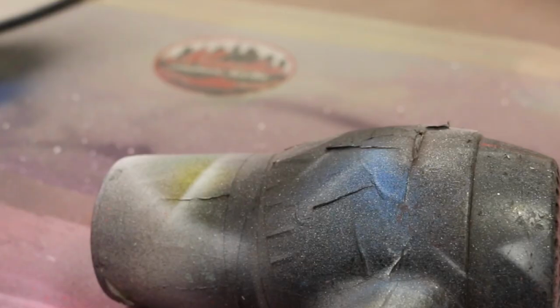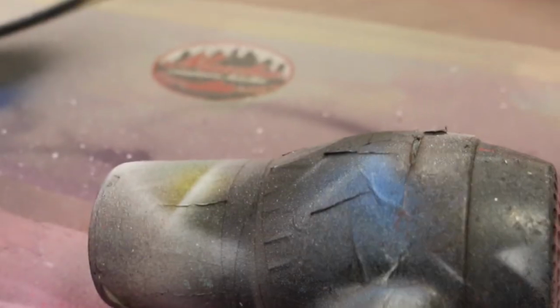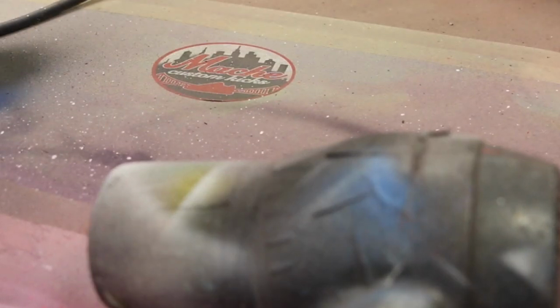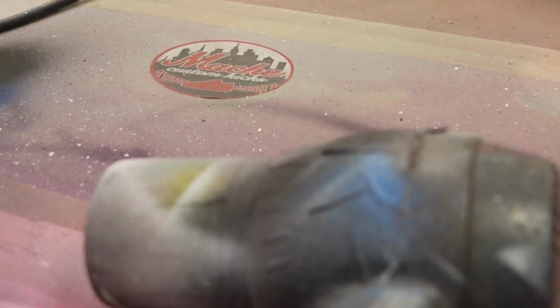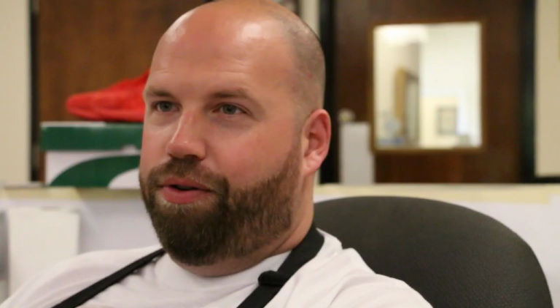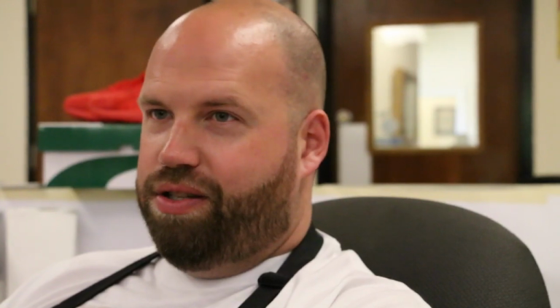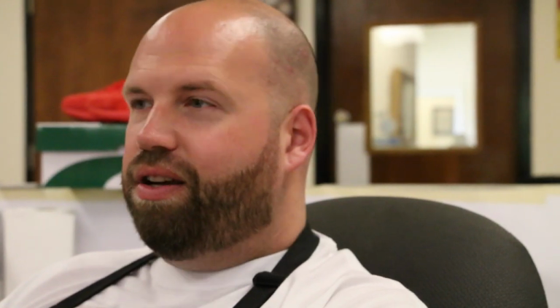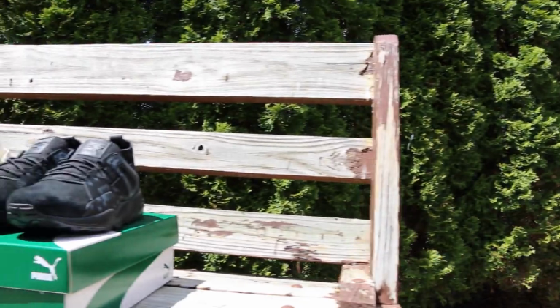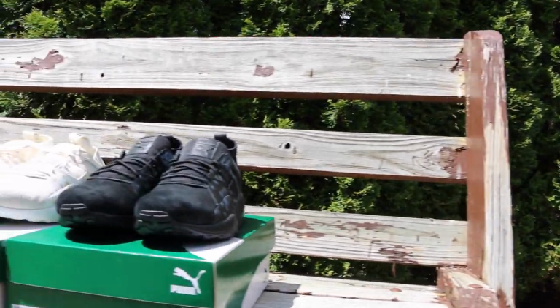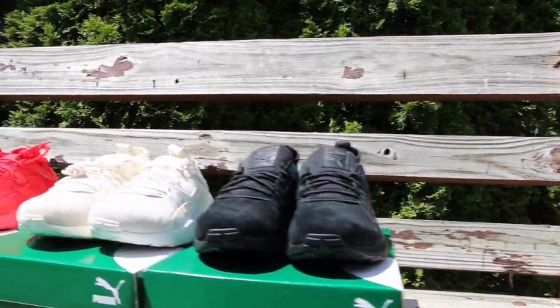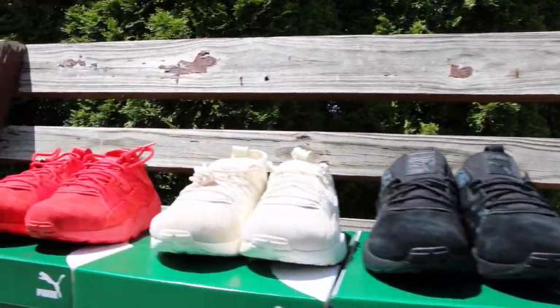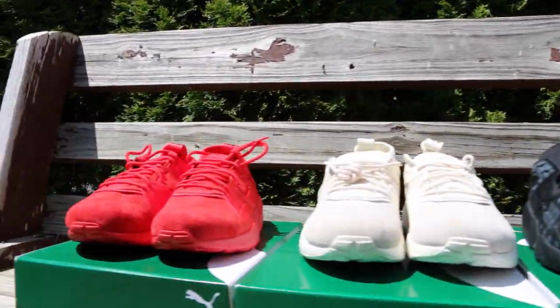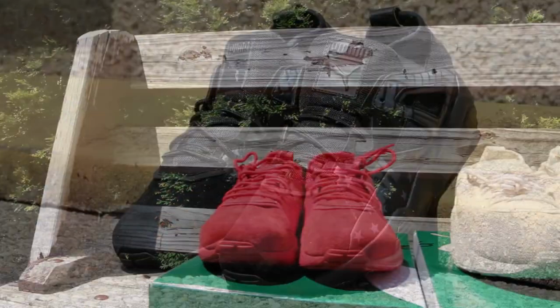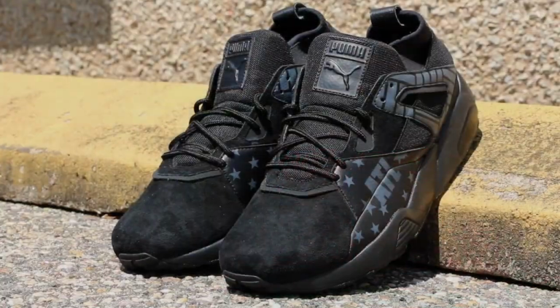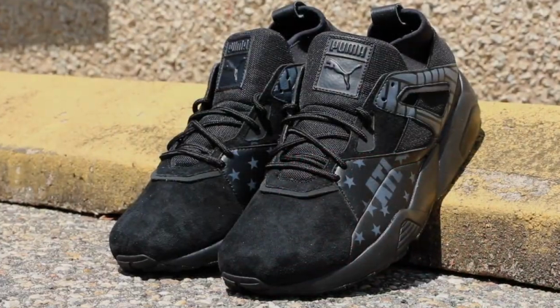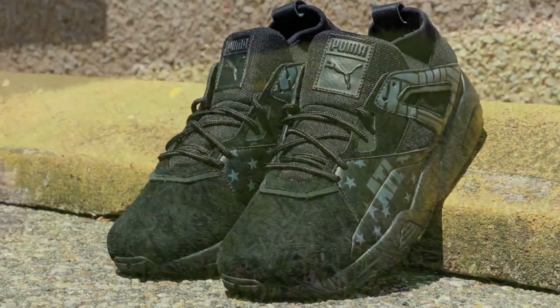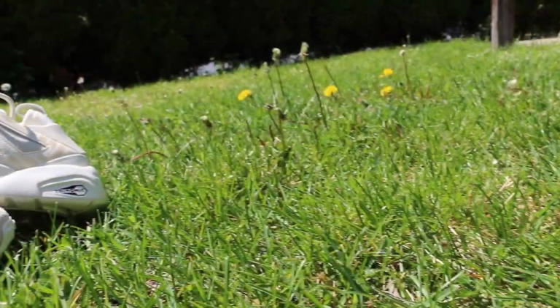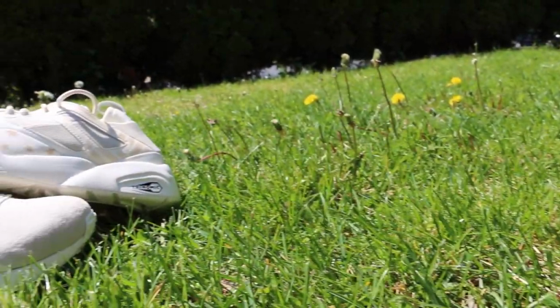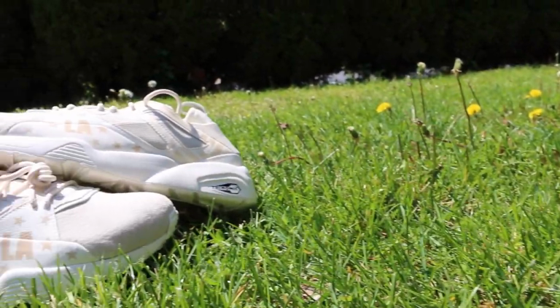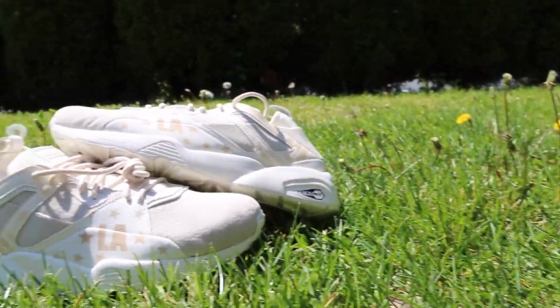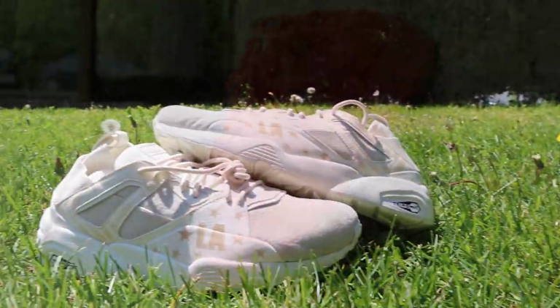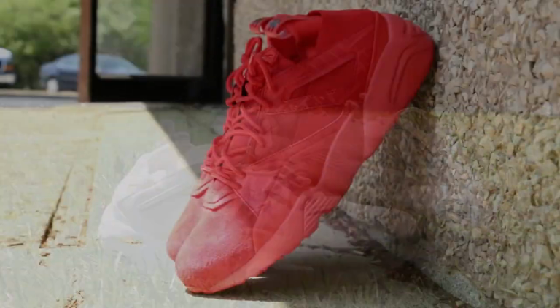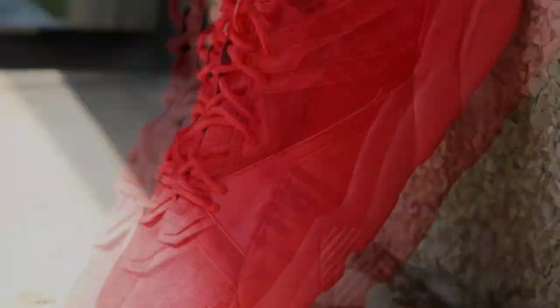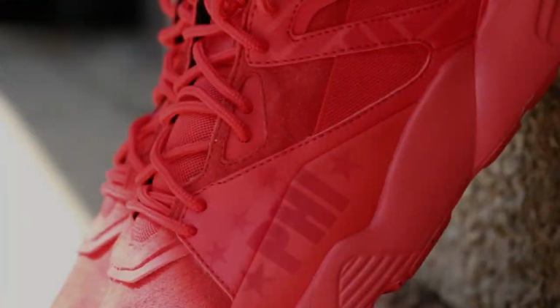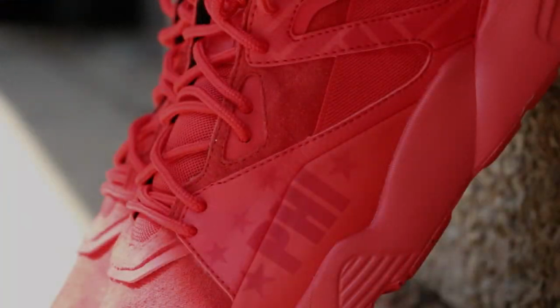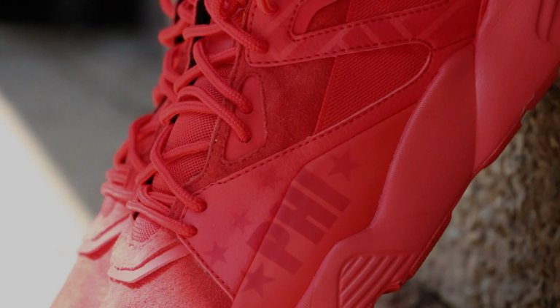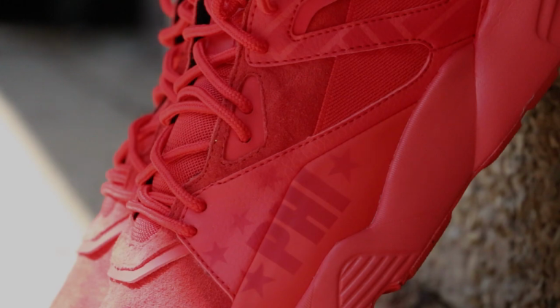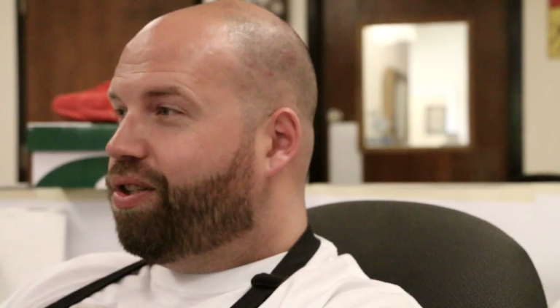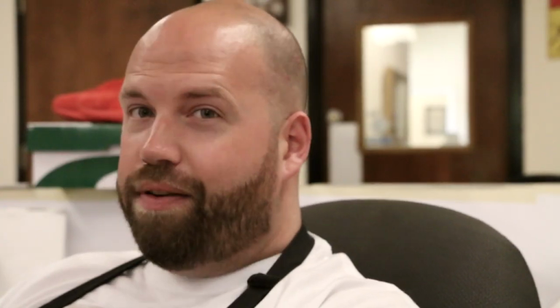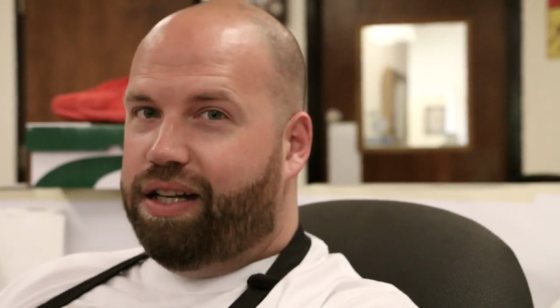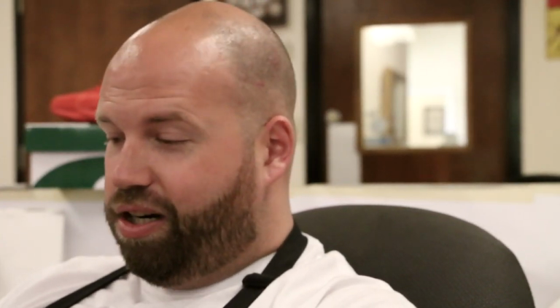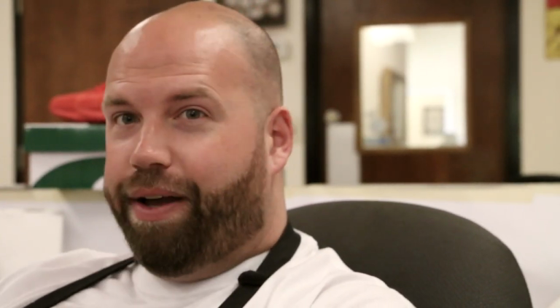You can find the shoes at each of the Finish Line locations — Atlanta, LA, and Philadelphia — and they're also going to have a small amount available online too. There are only 33 pairs of each, so they're definitely going to go quick.